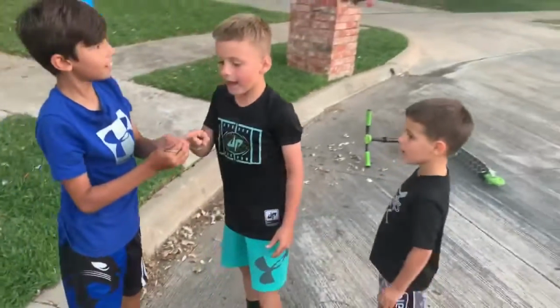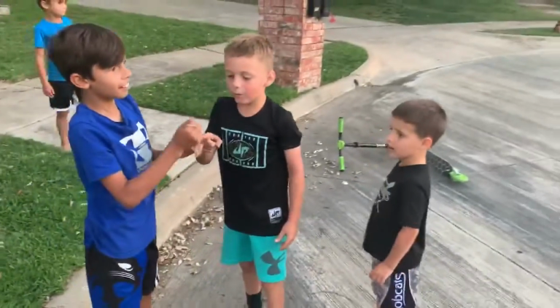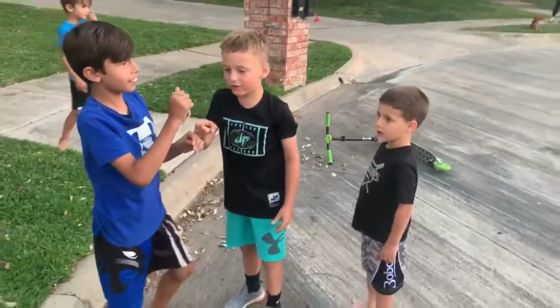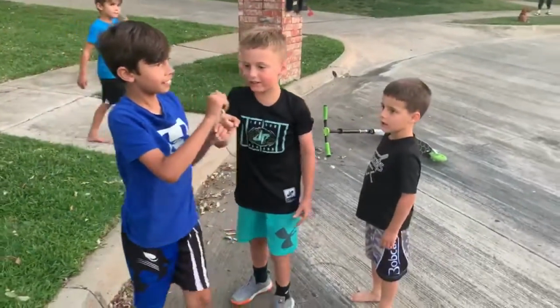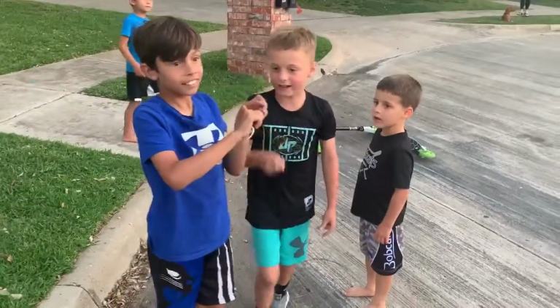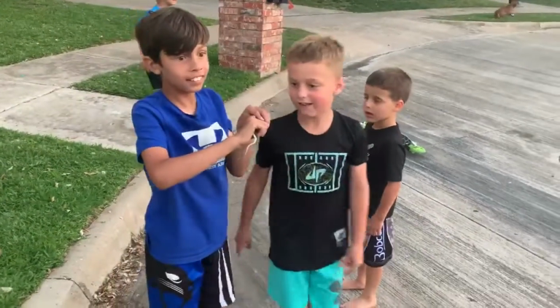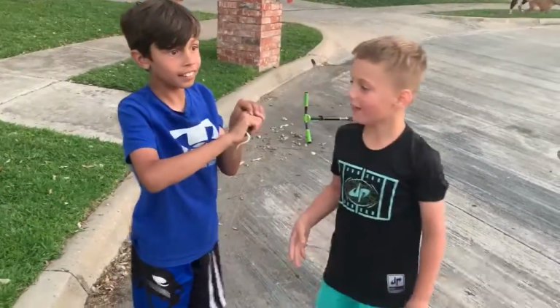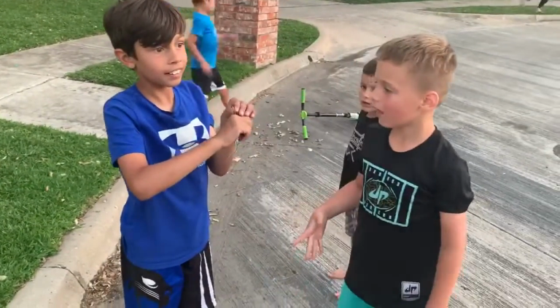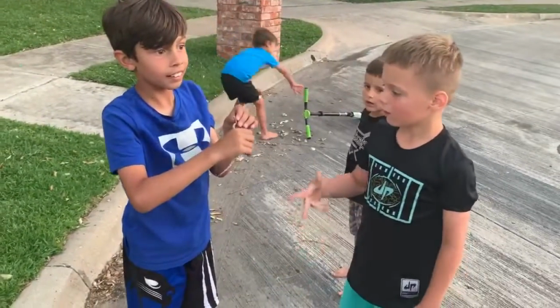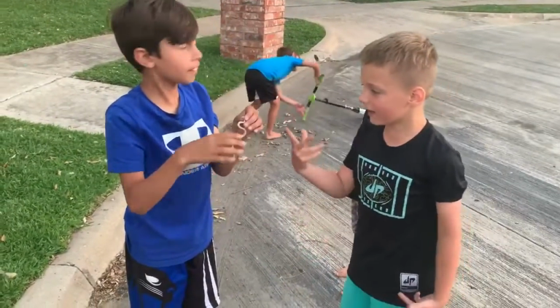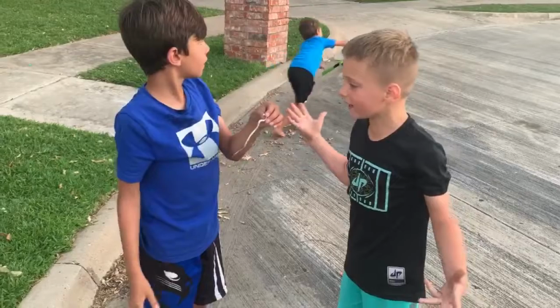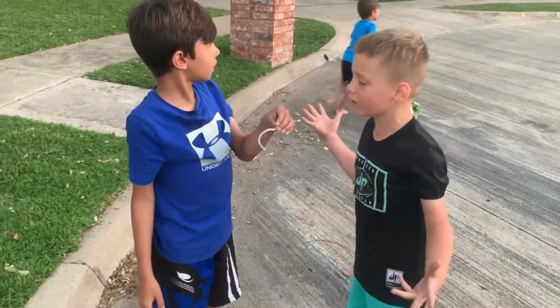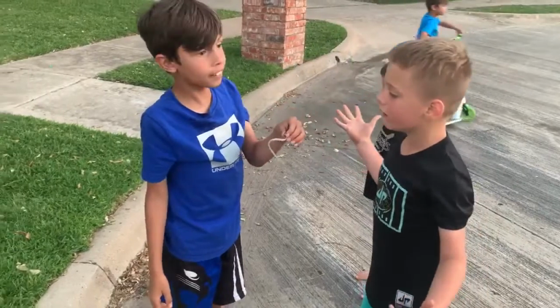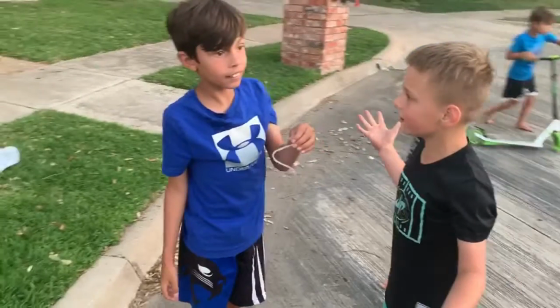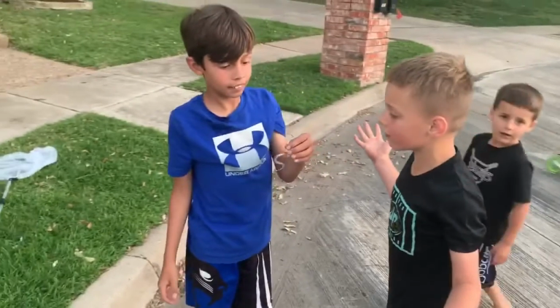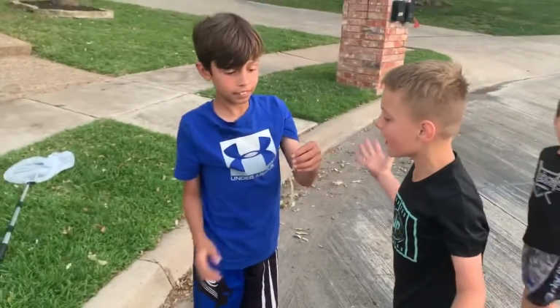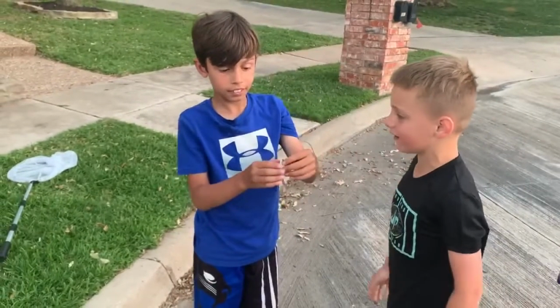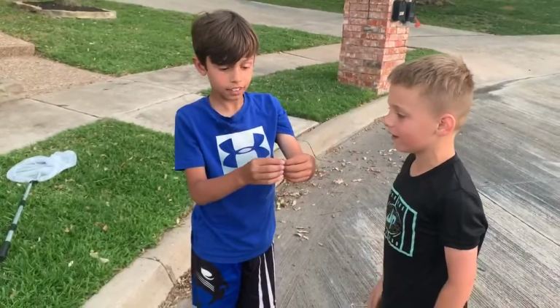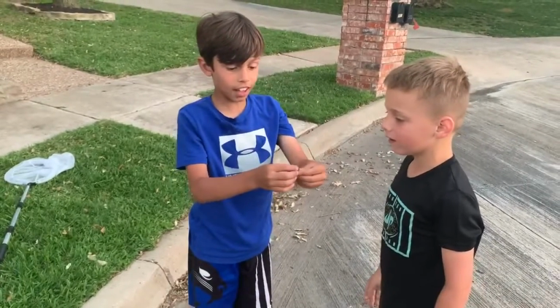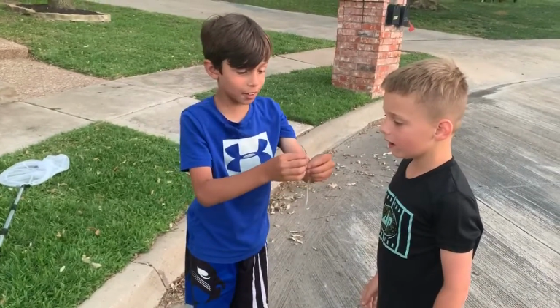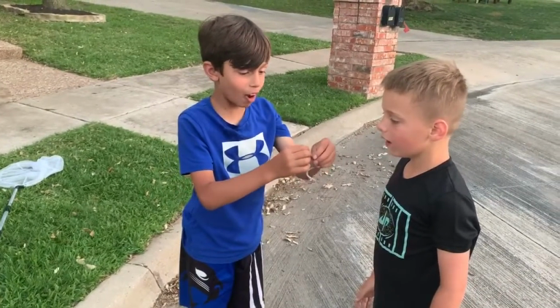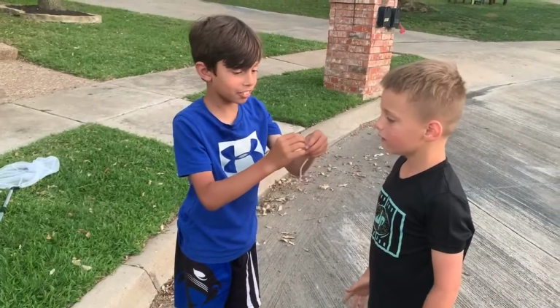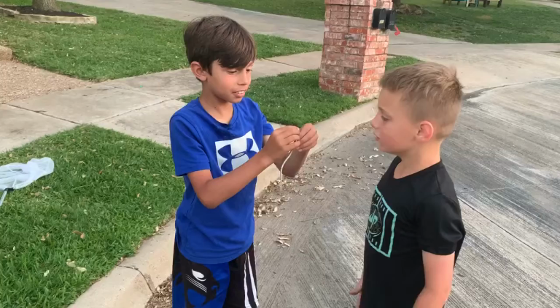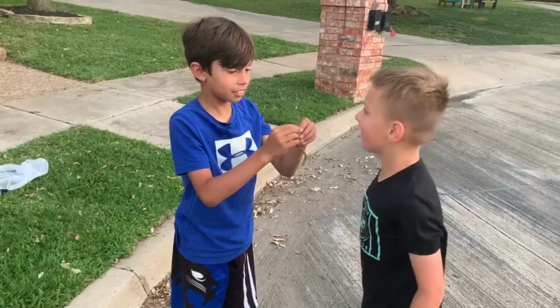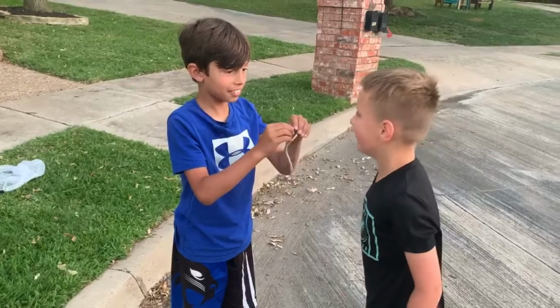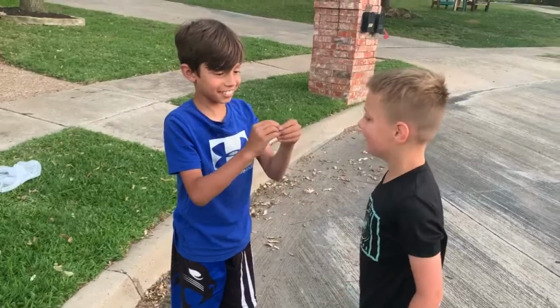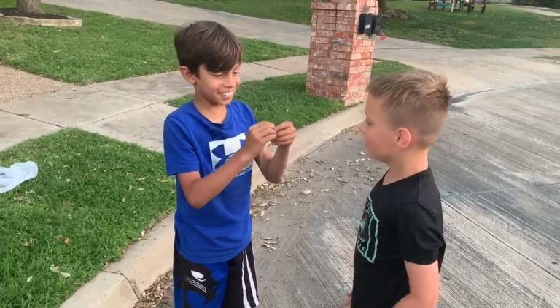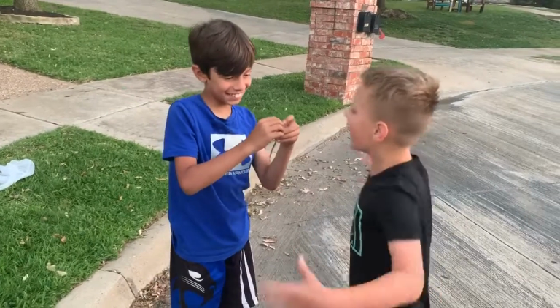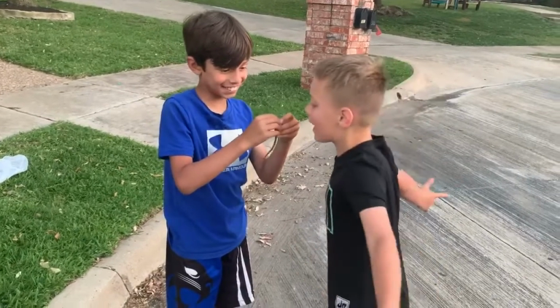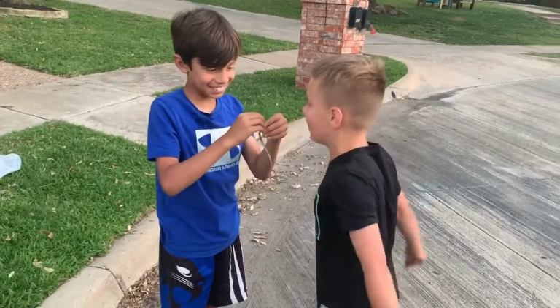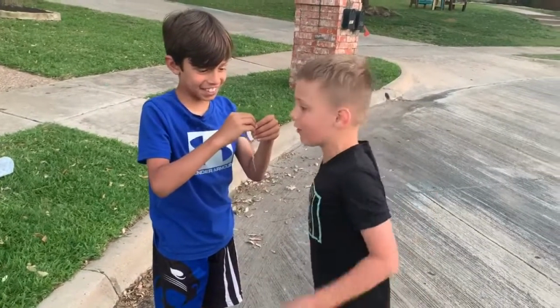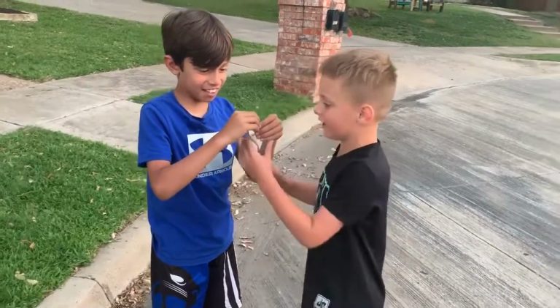Hey, where's the snake's legs? Where's the snake's legs, dude? Landon, where's his legs? I cut them off. No, you didn't. Snakes don't have legs. I was just kidding.